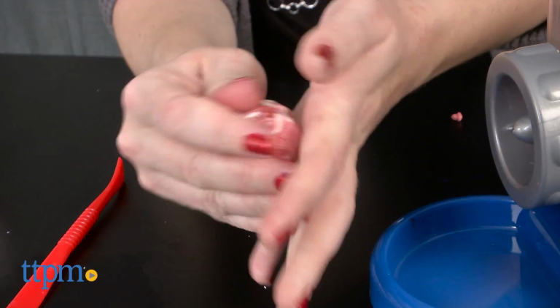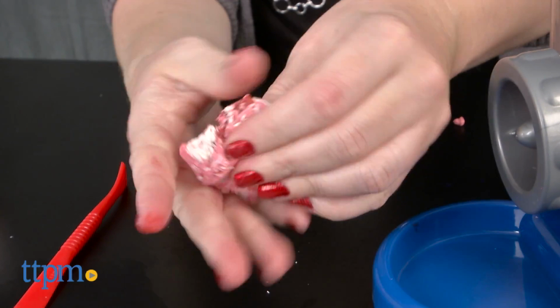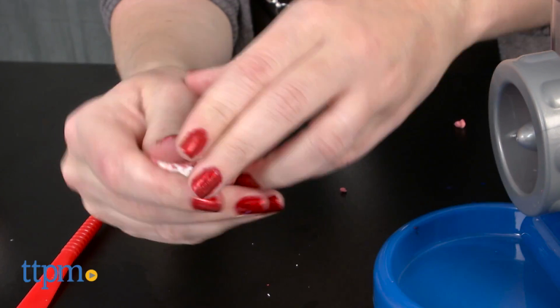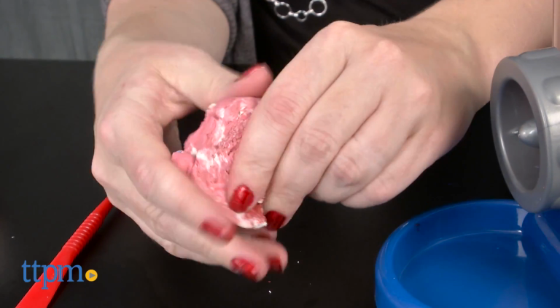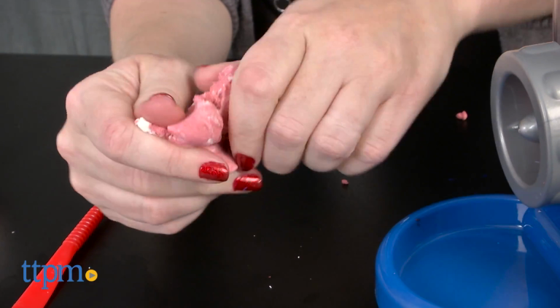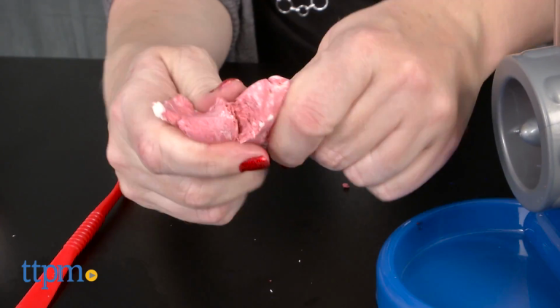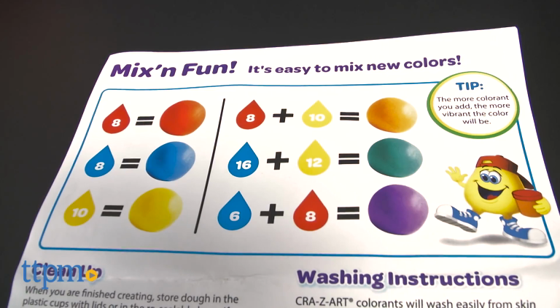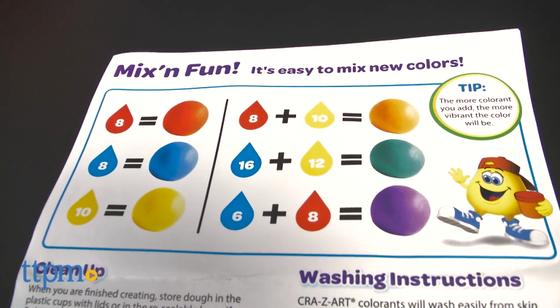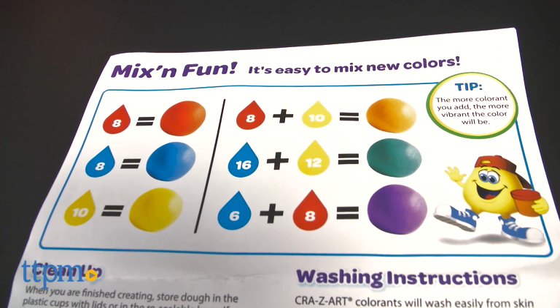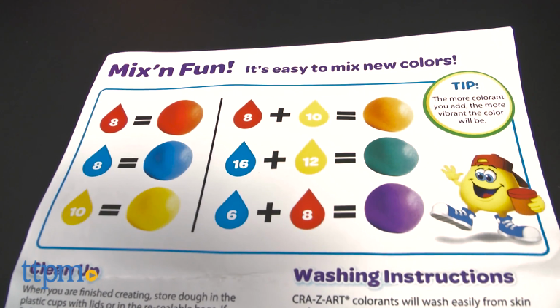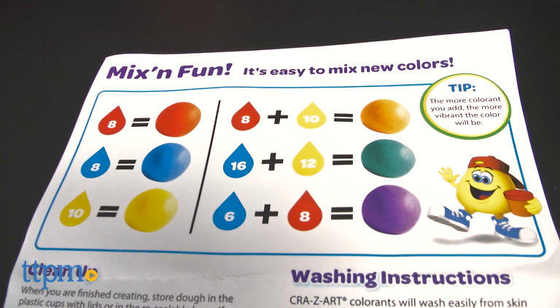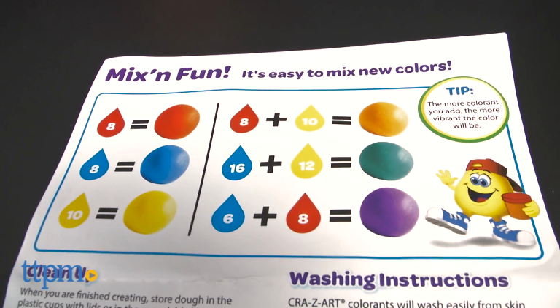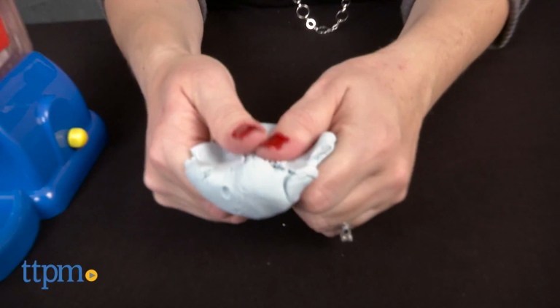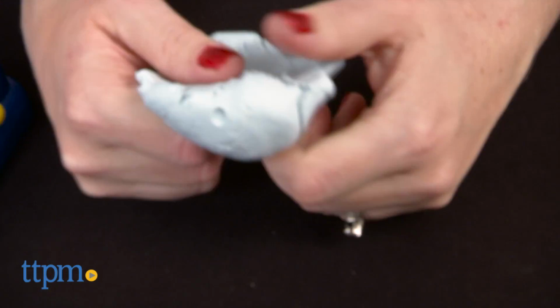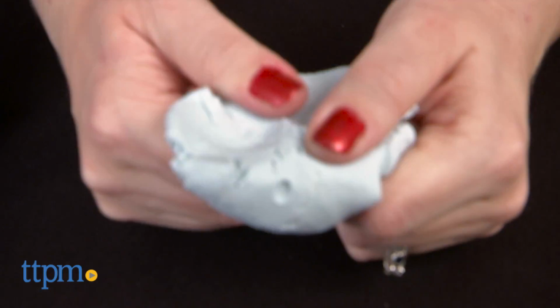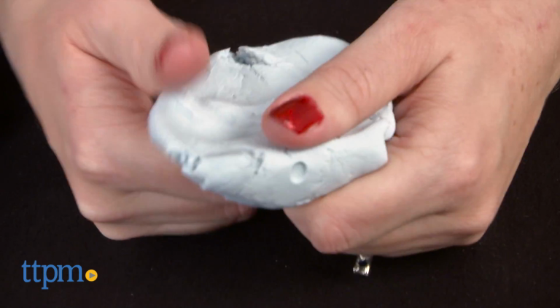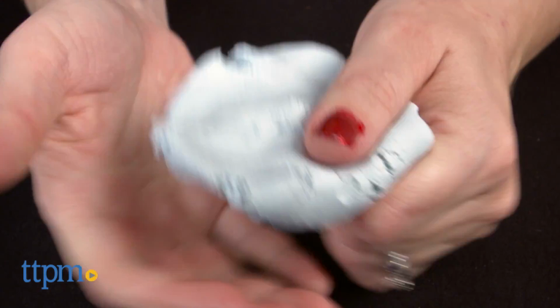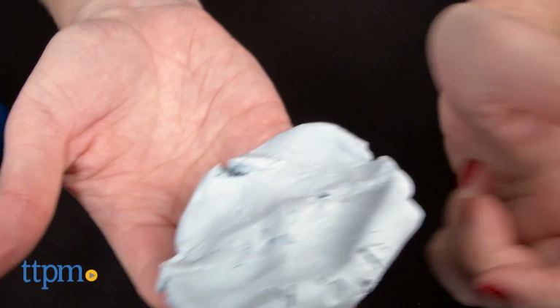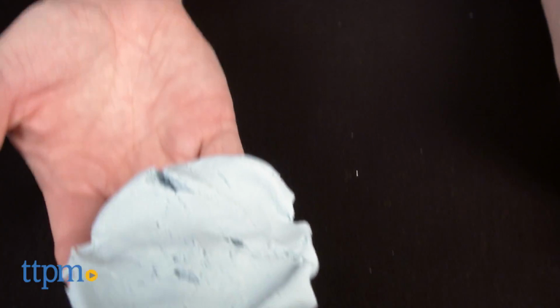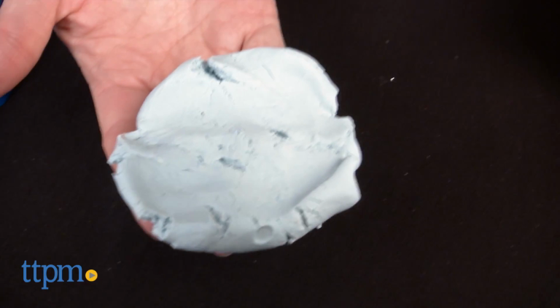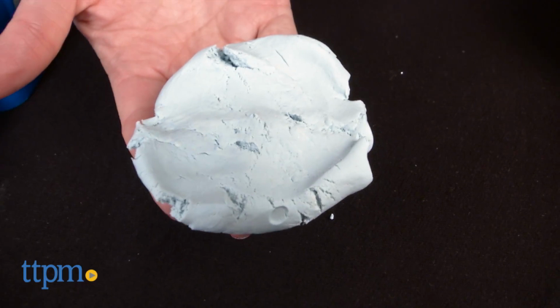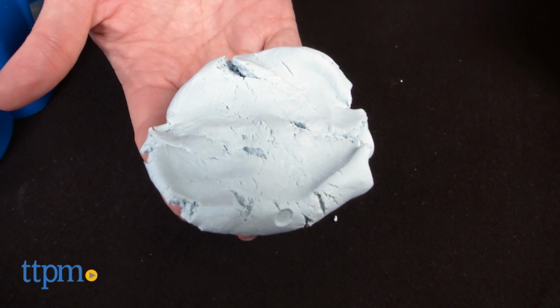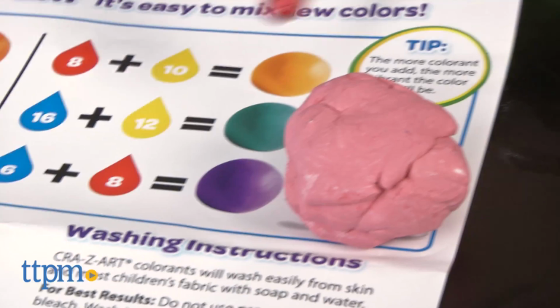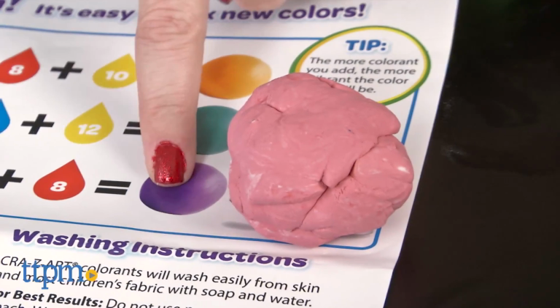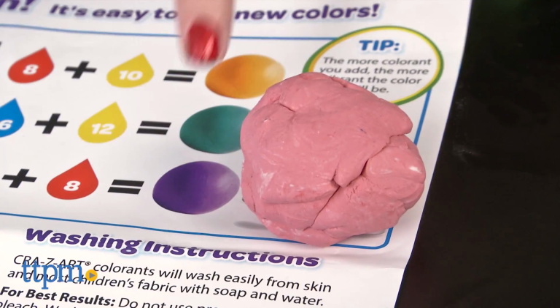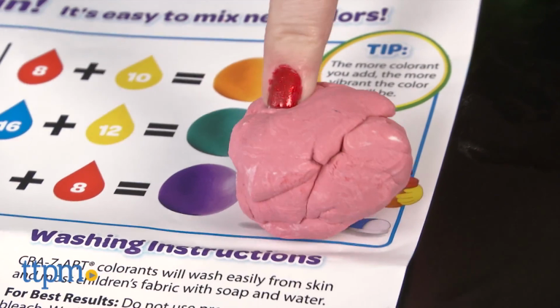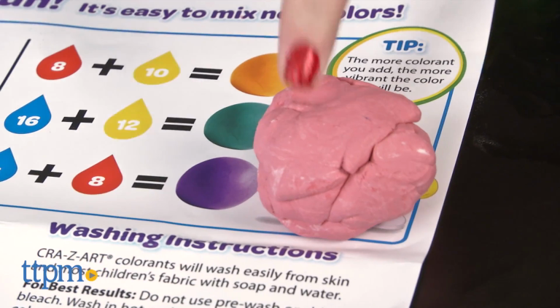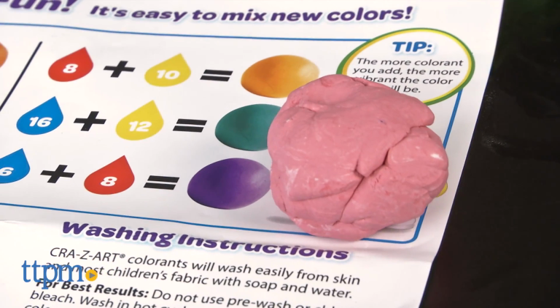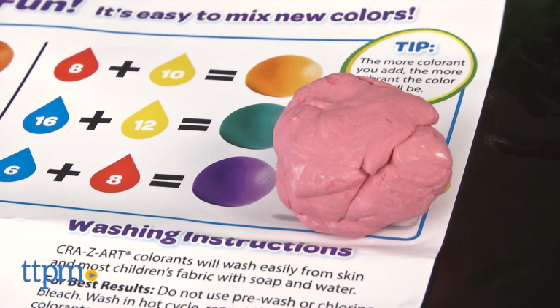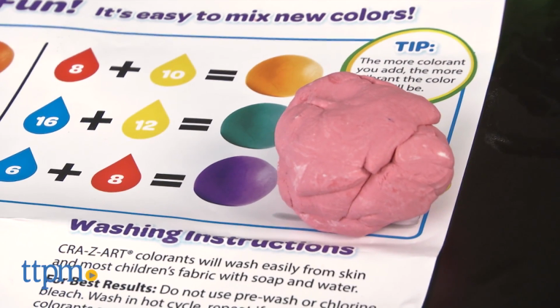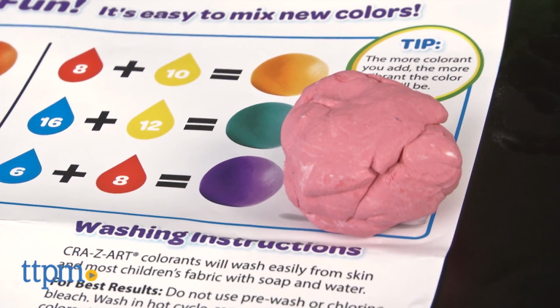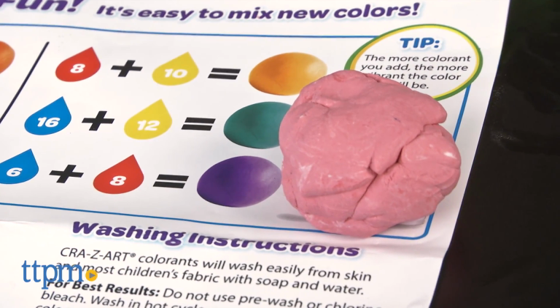We followed the instructions and added 8 drops of blue colorant to our dough, but that was not enough. We added a few more drops and still only got a light blue color. If you want a deeper and more vibrant color, you'll need to use a lot of colorant.